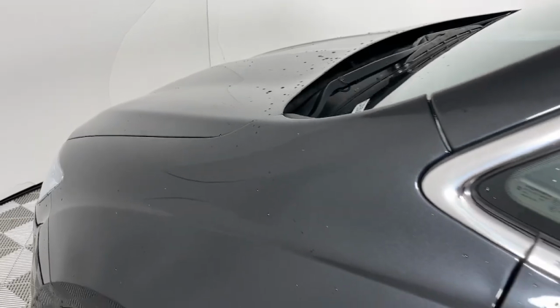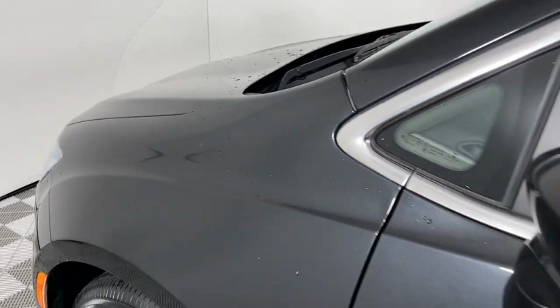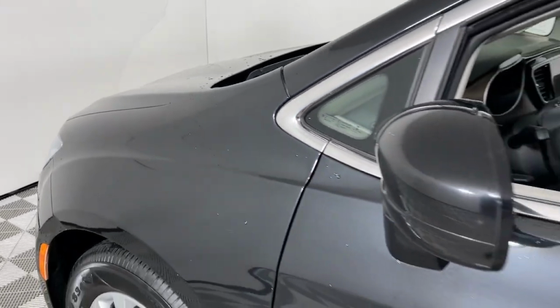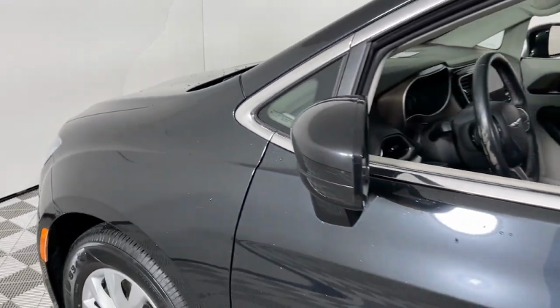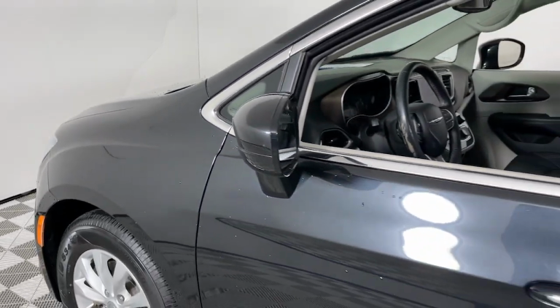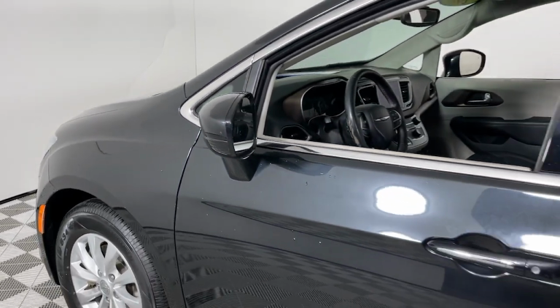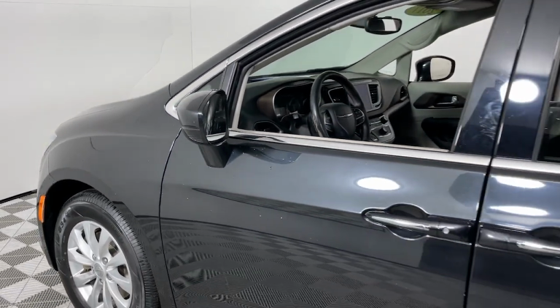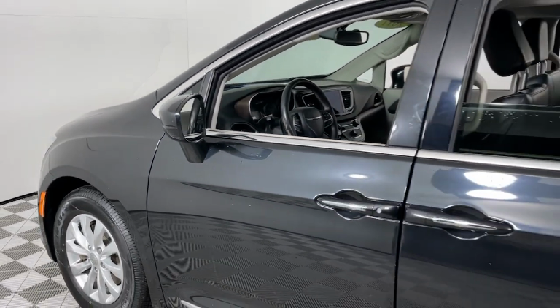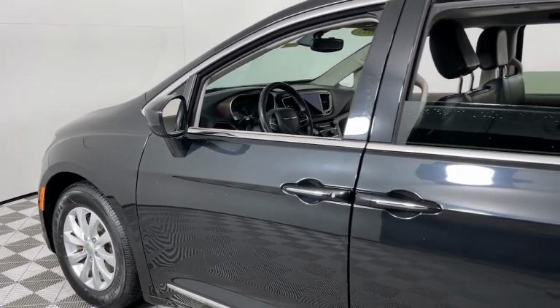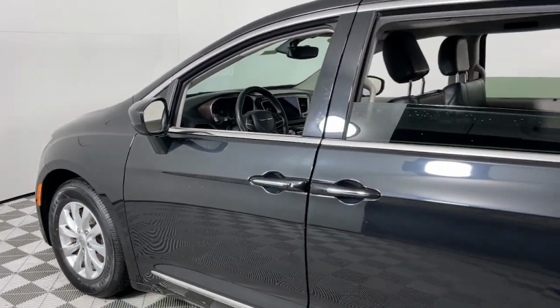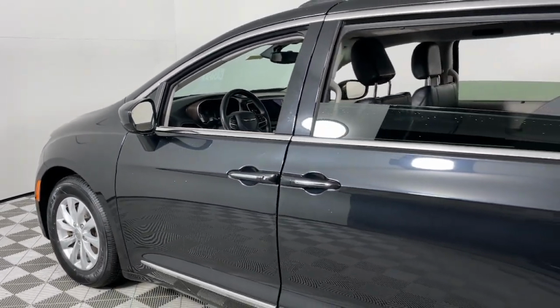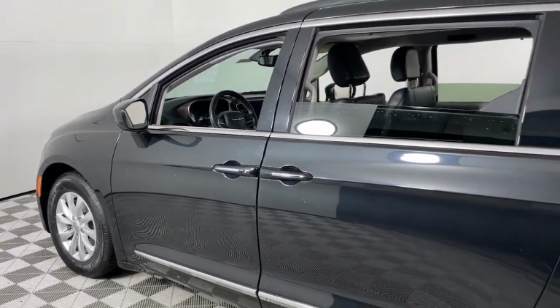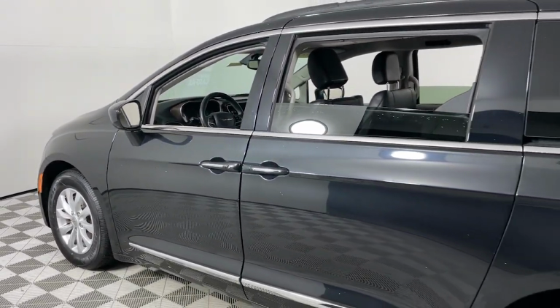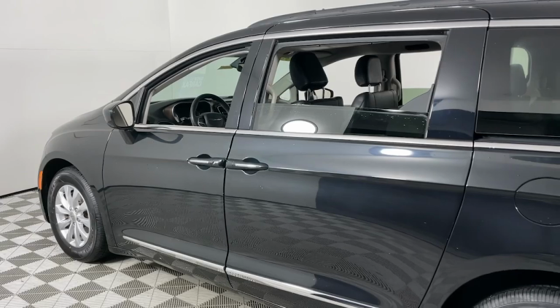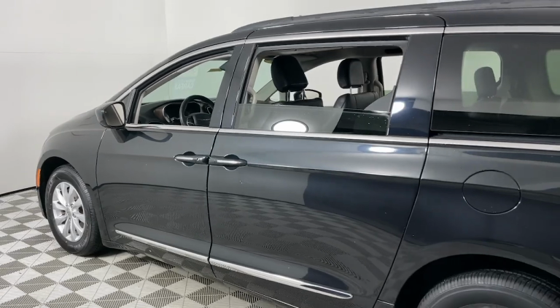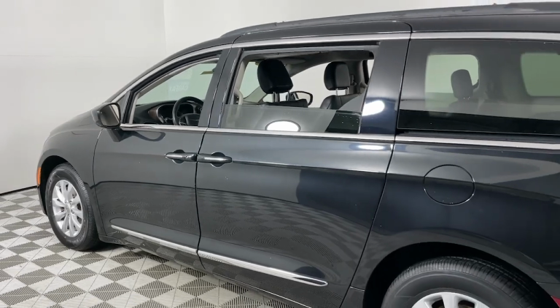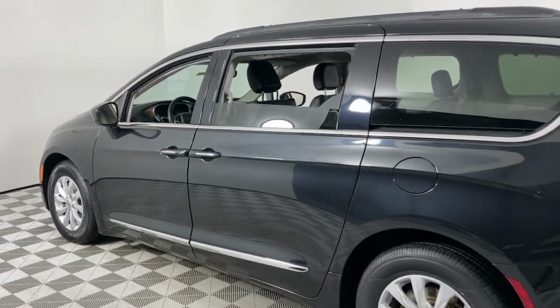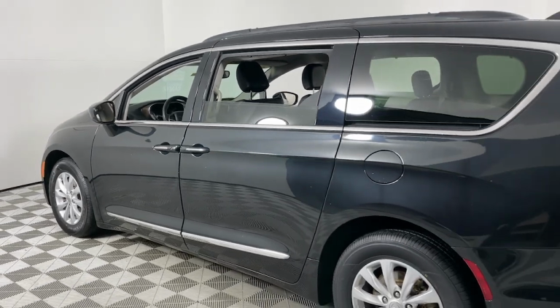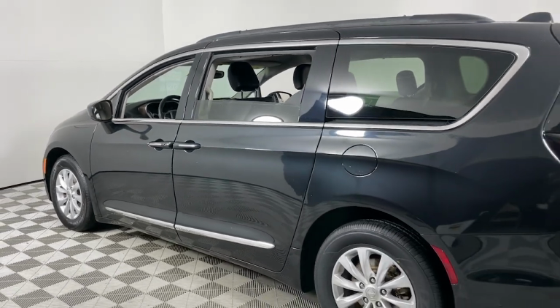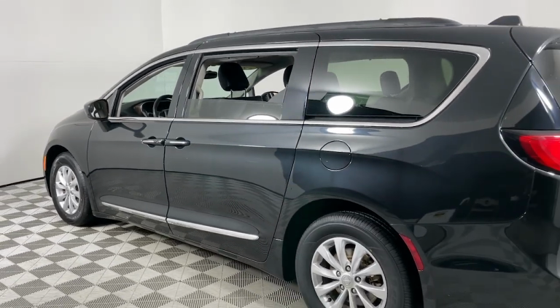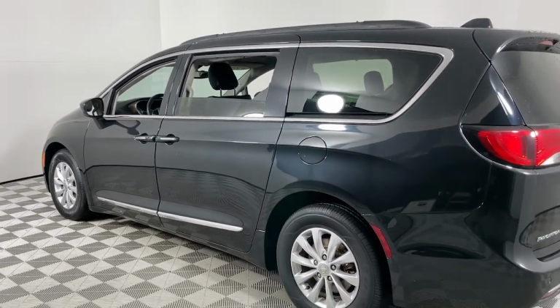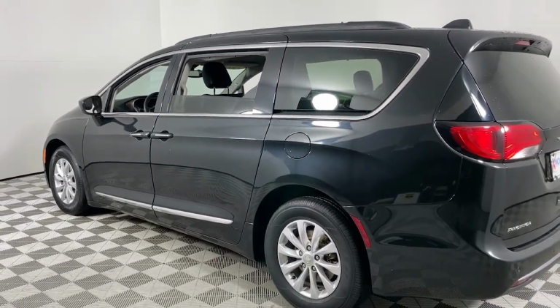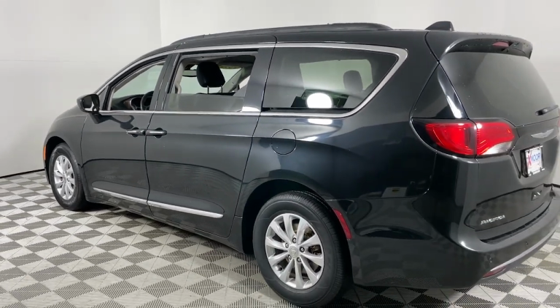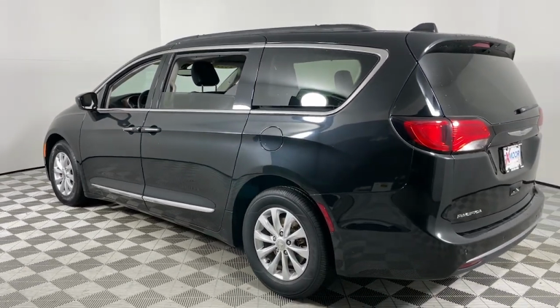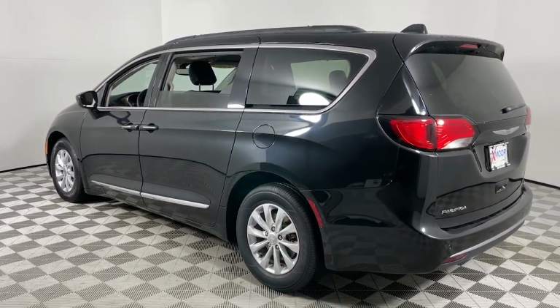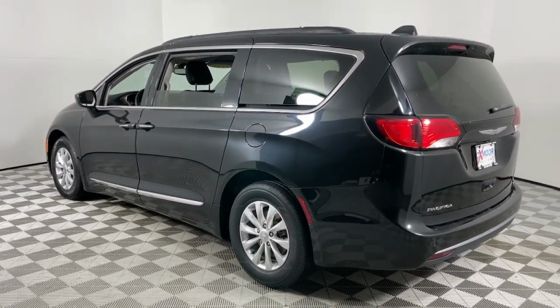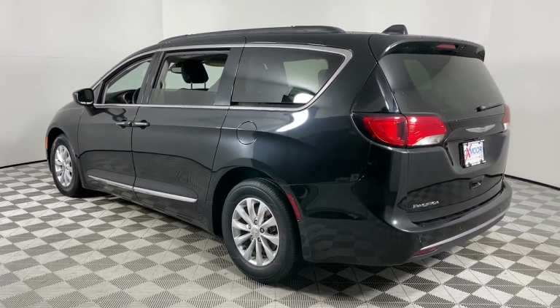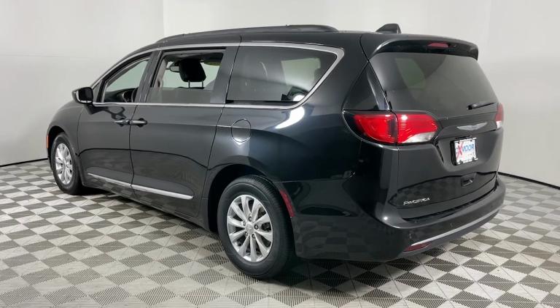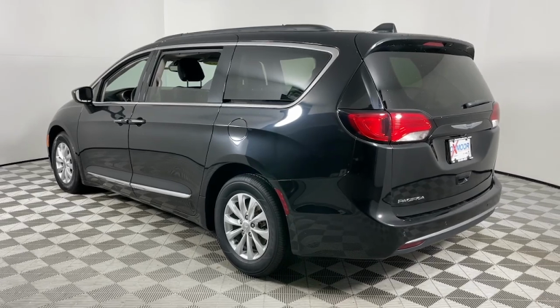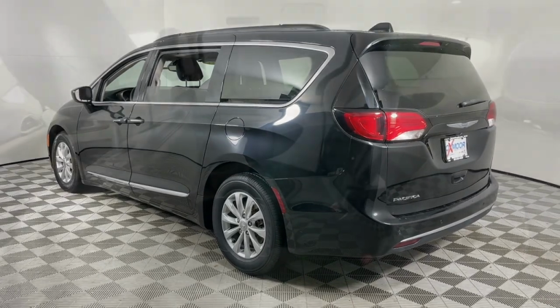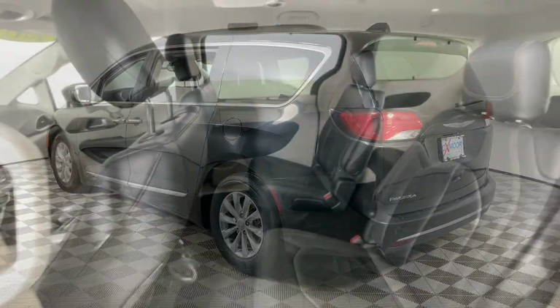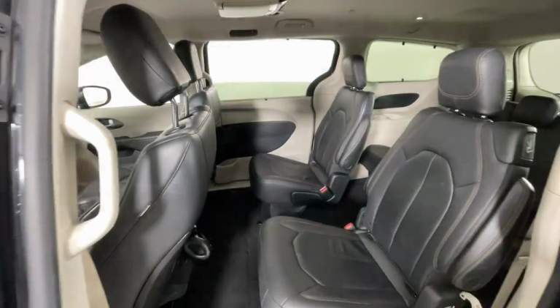Enjoy the view of this 2017 Chrysler Pacifica. With less than 150,000 miles on the odometer, this vehicle provides excellent value. The Pacifica is the ideal family hauler.